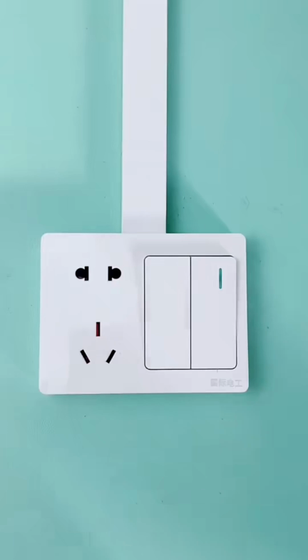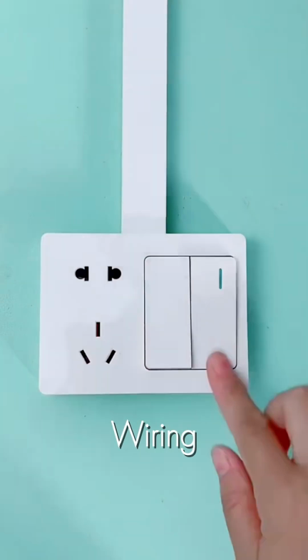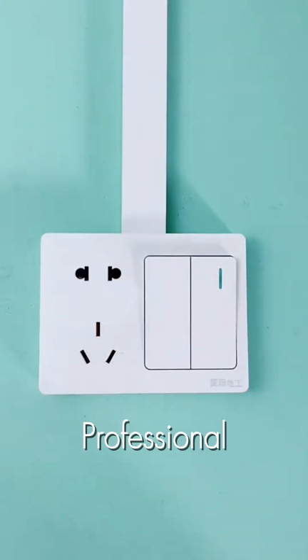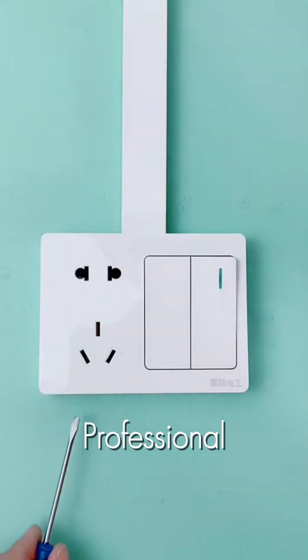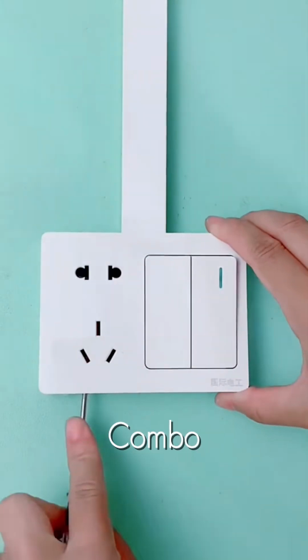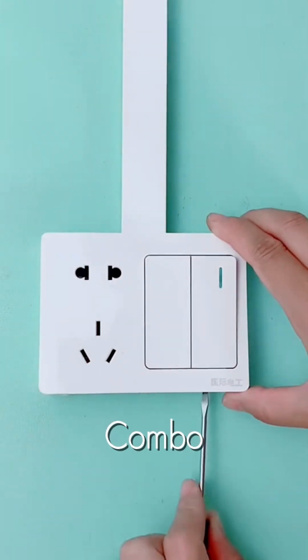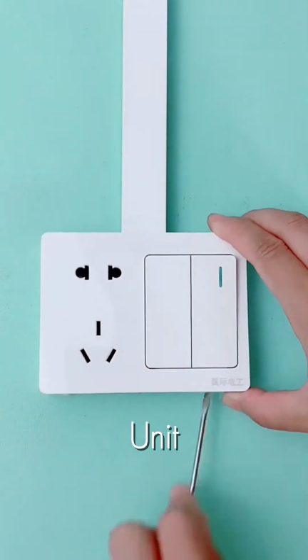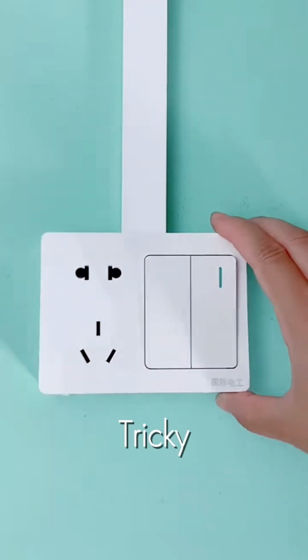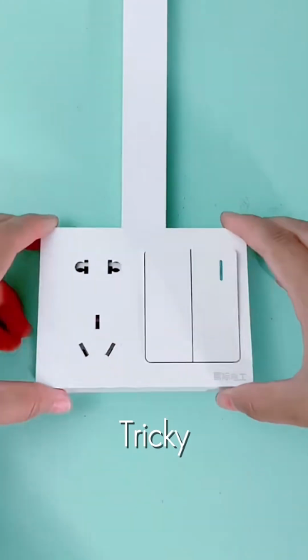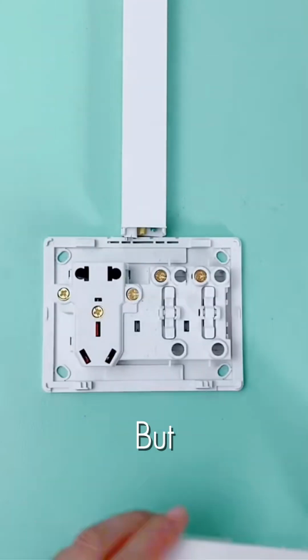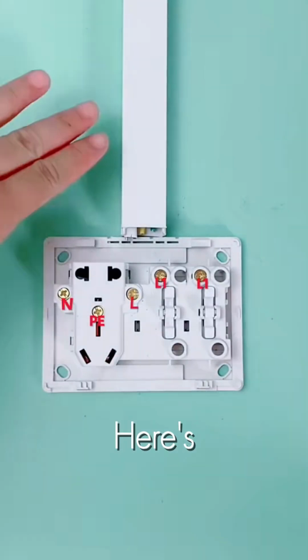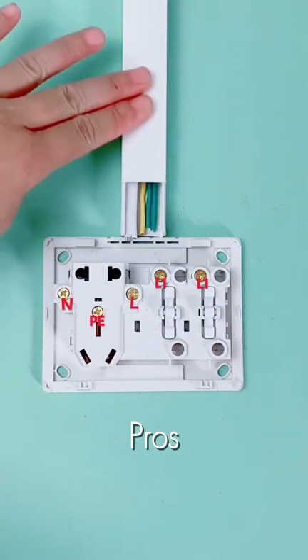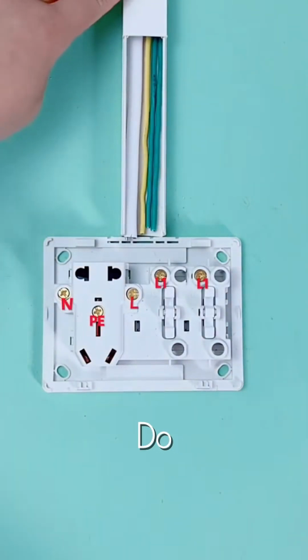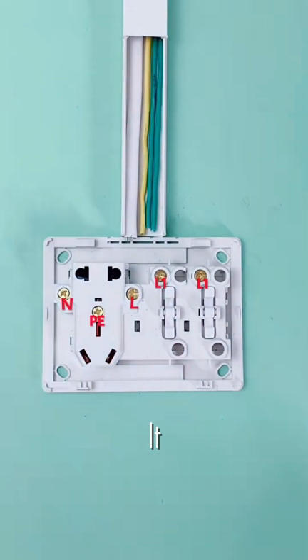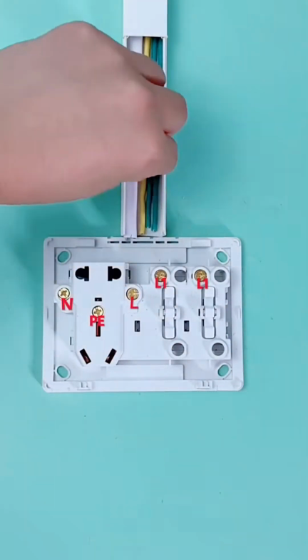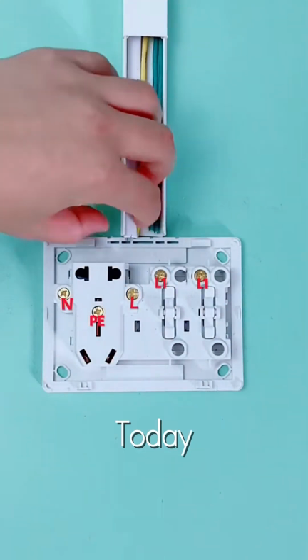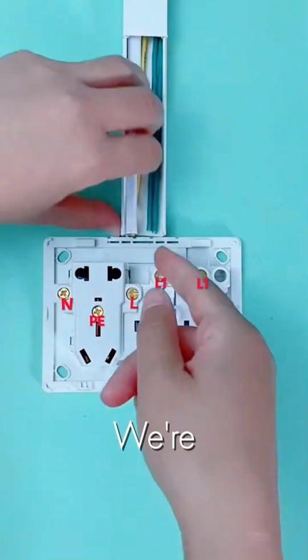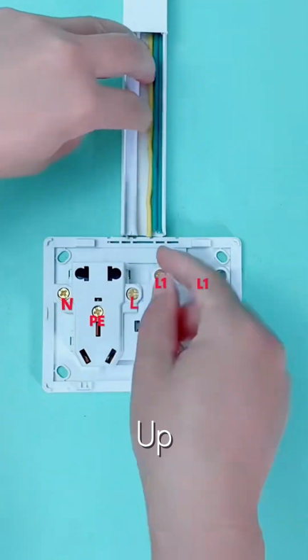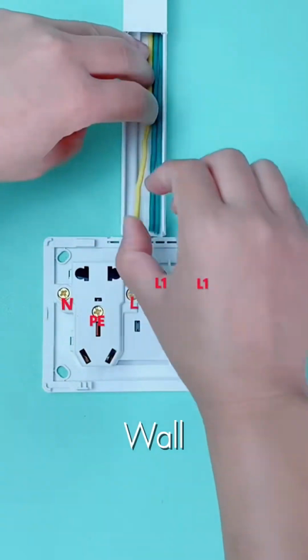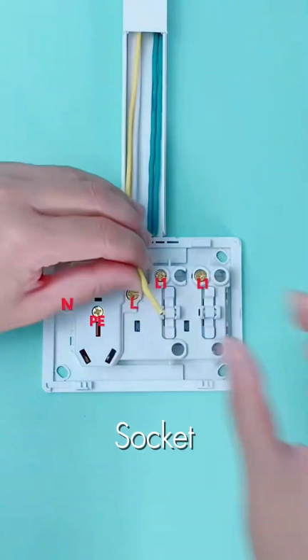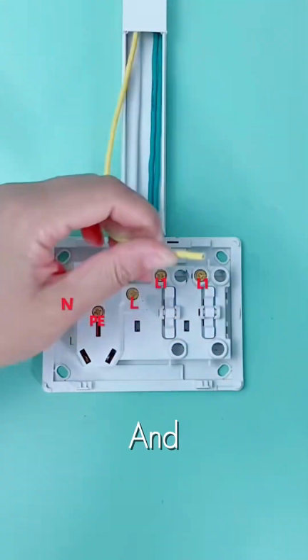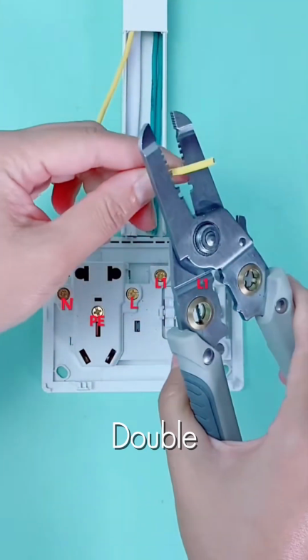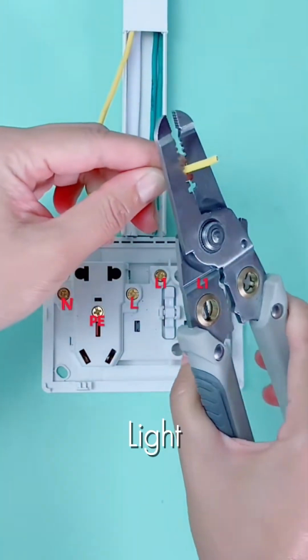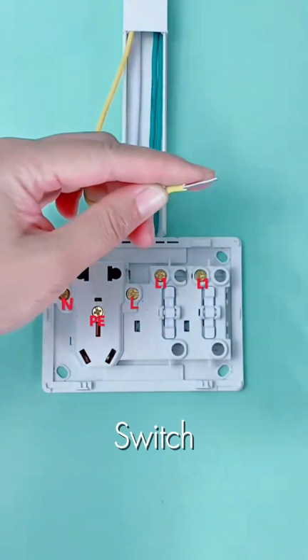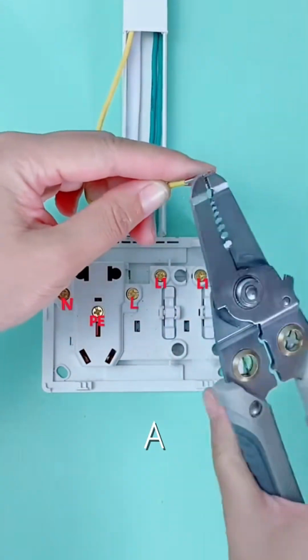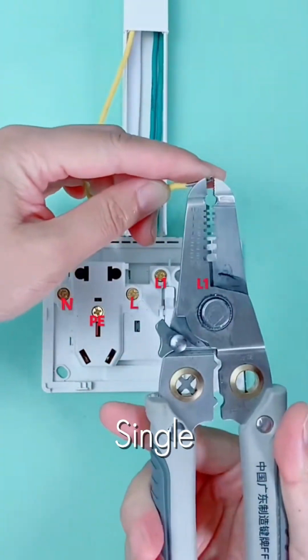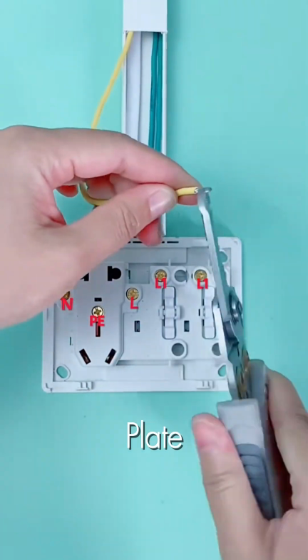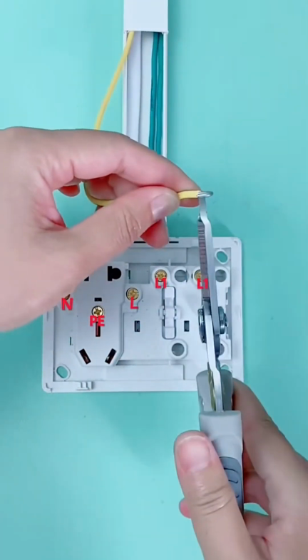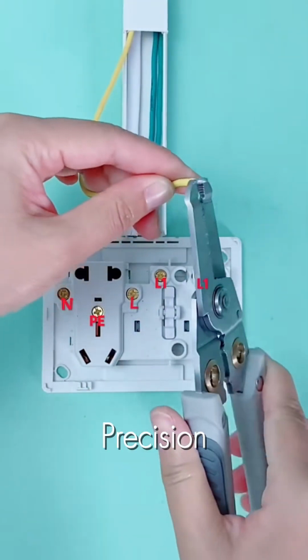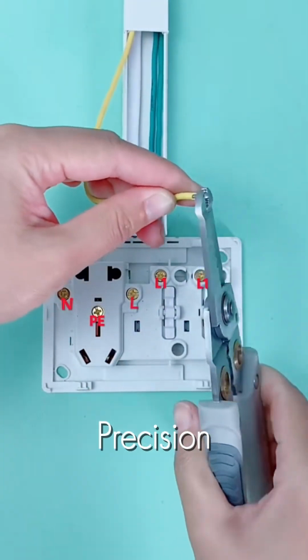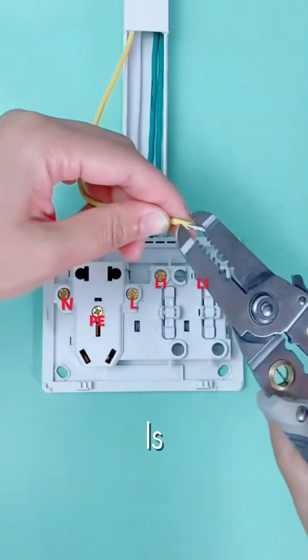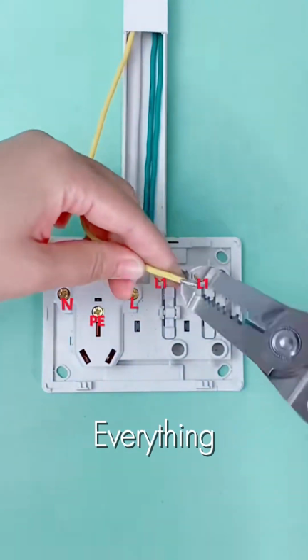Wiring a professional combo unit can be tricky, but here's how the pros do it. Today we're setting up a wall socket and a double light switch on a single plate. Precision is everything.